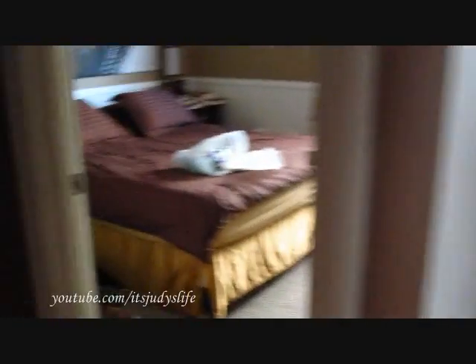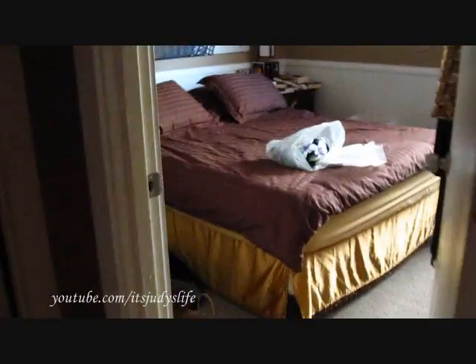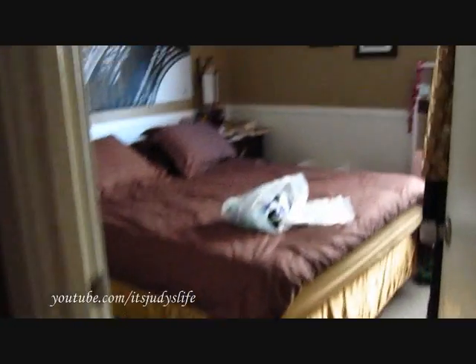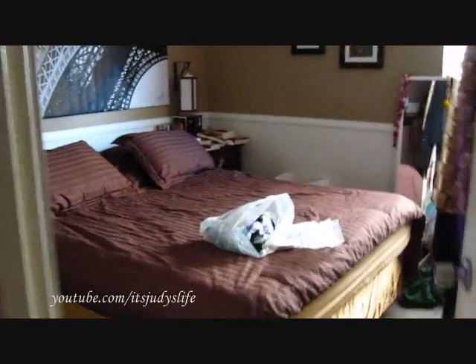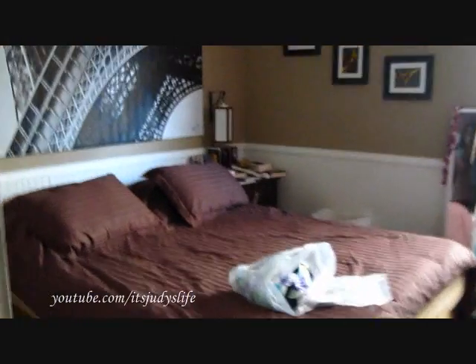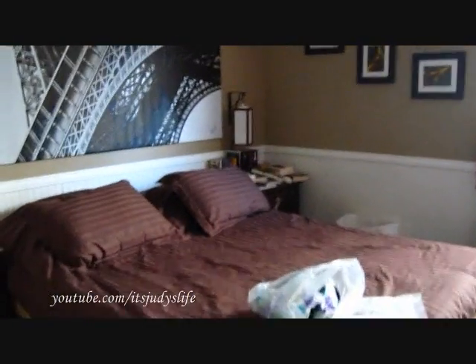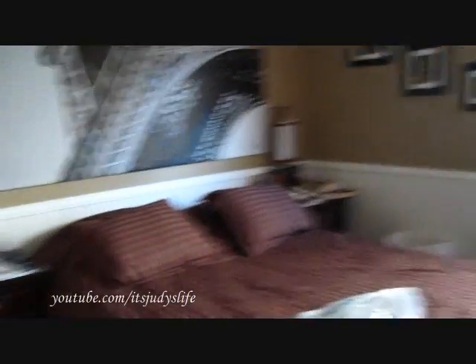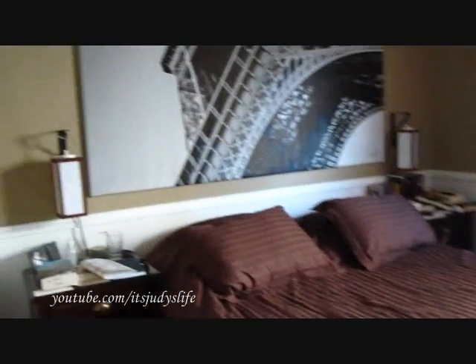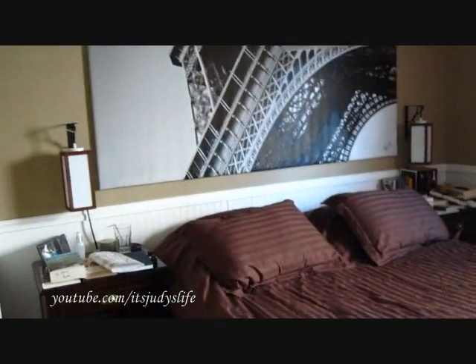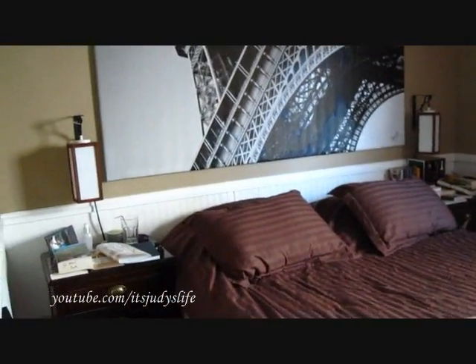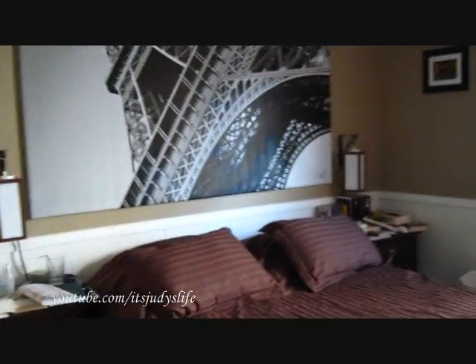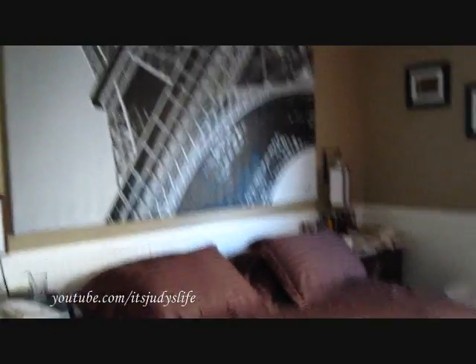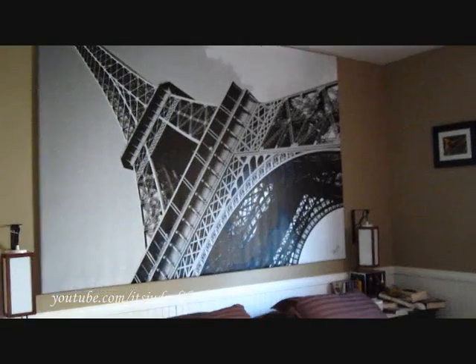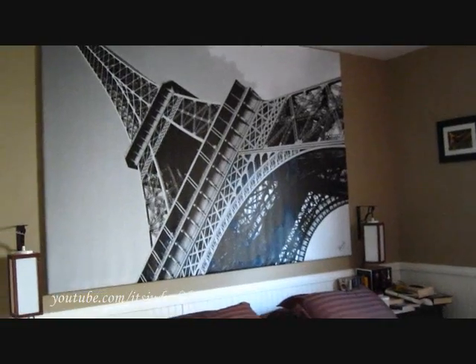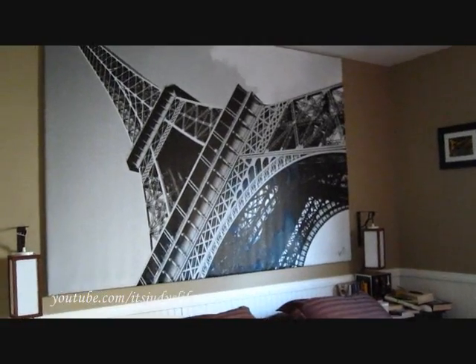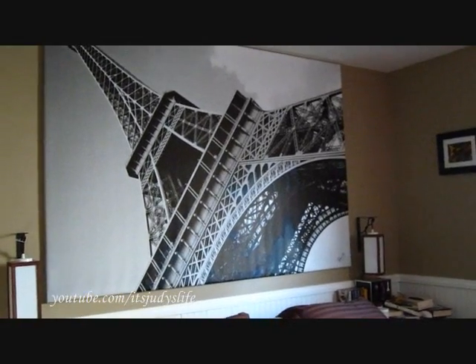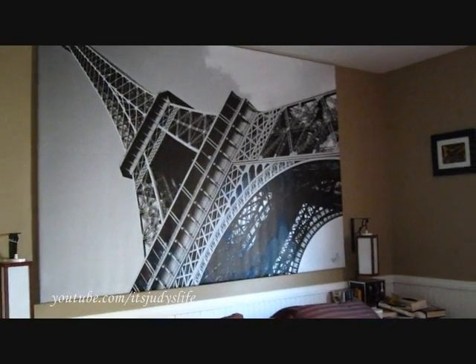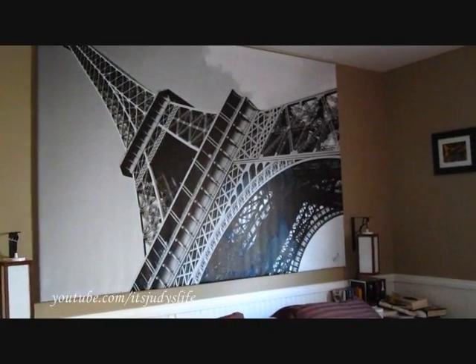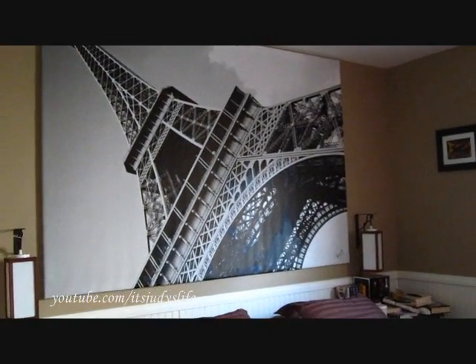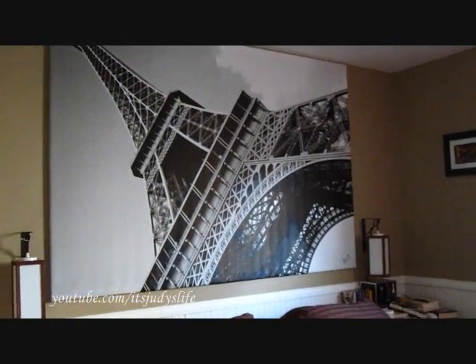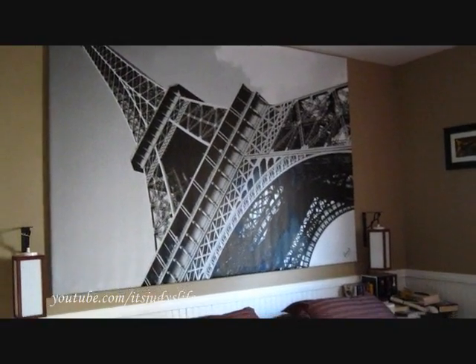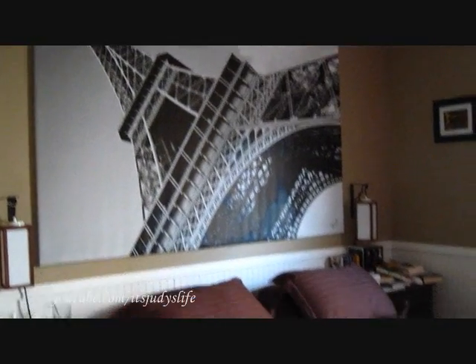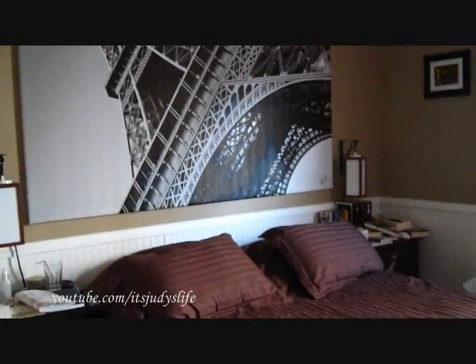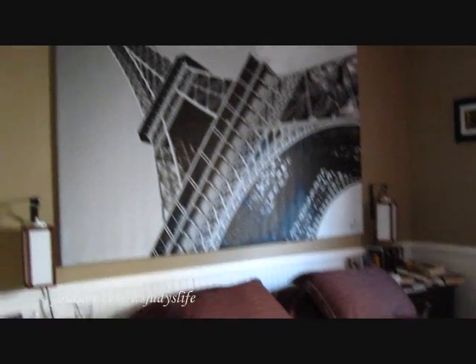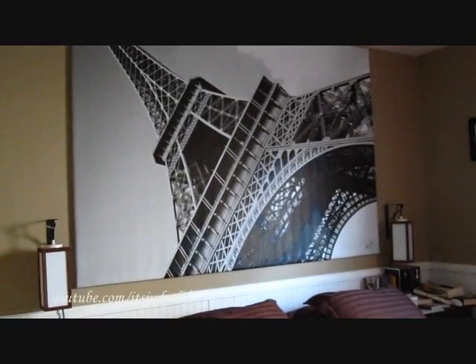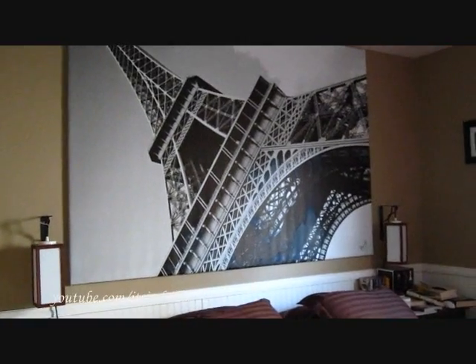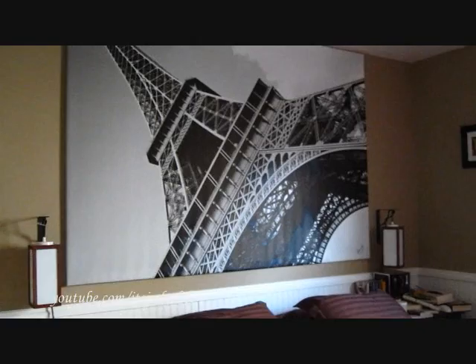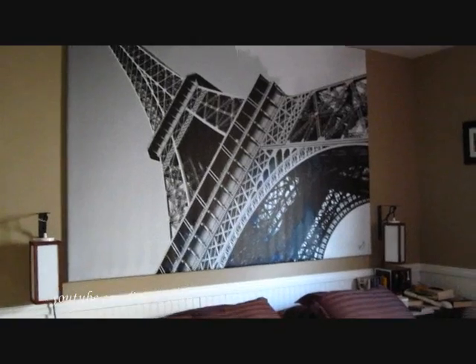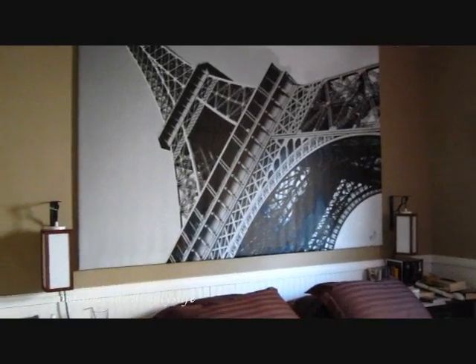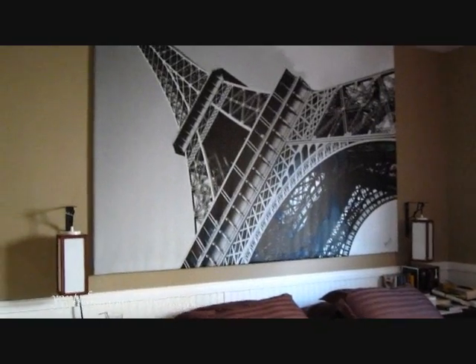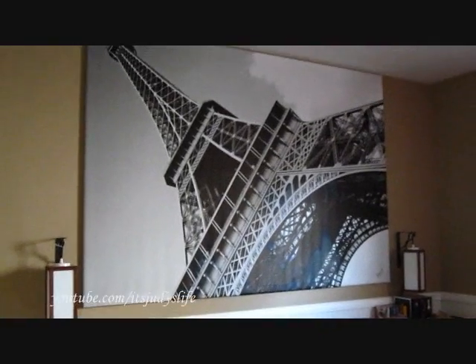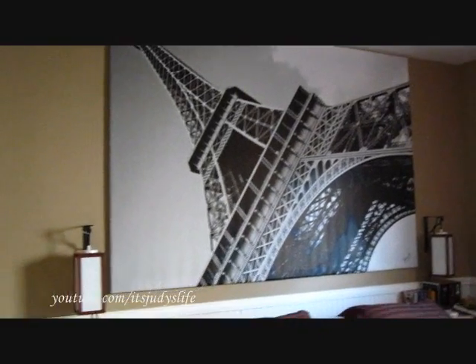You're not going to see a lot here. This is our bedroom. And I love this poster — it's from Ikea. We got it like three years ago. I think it was $50.